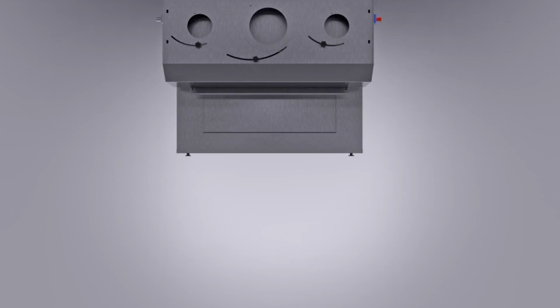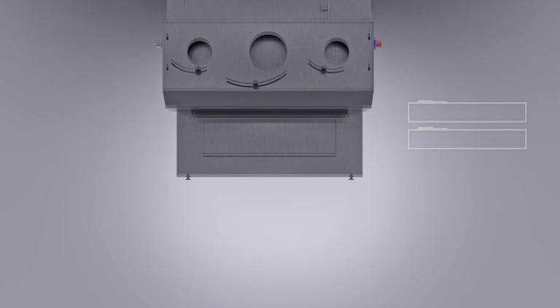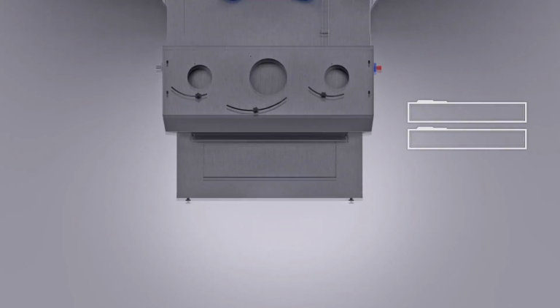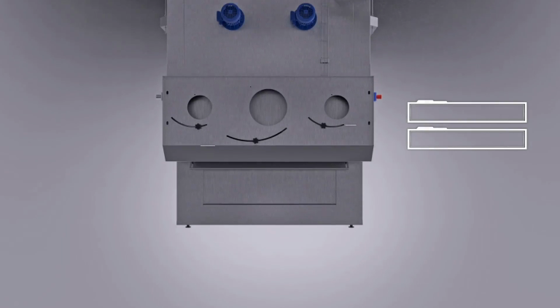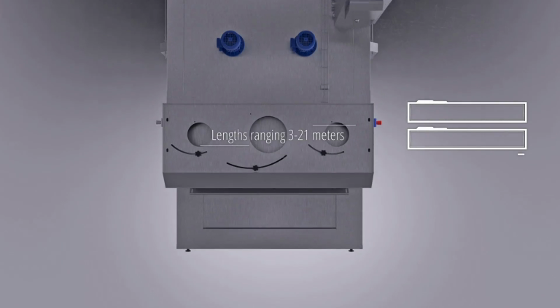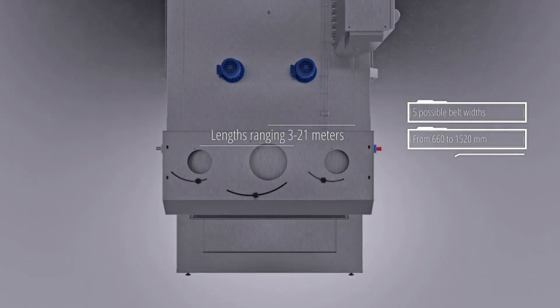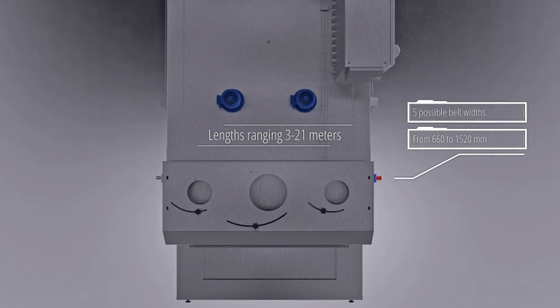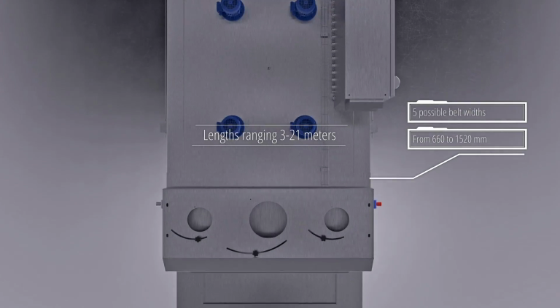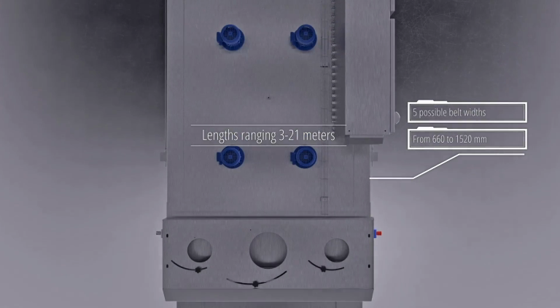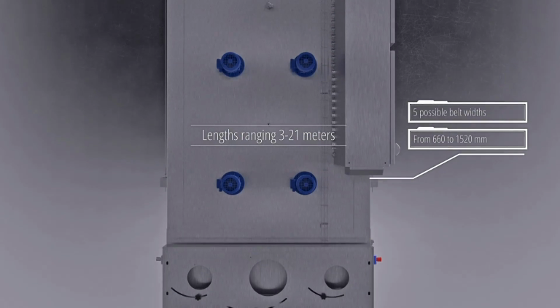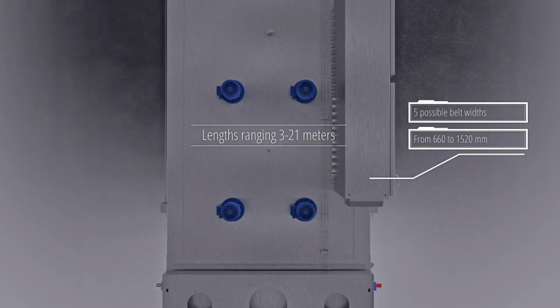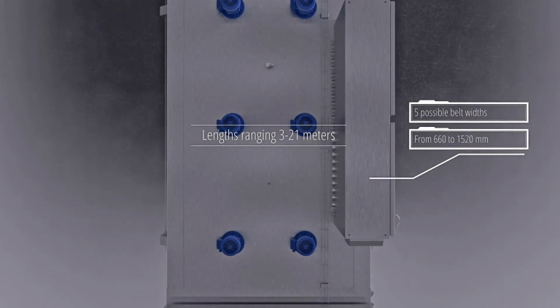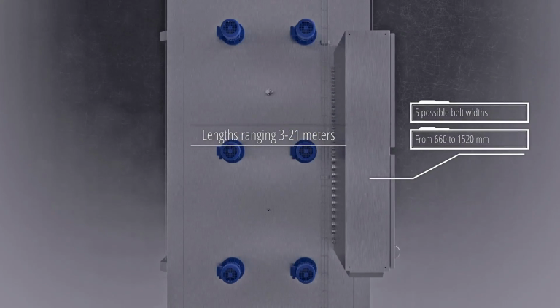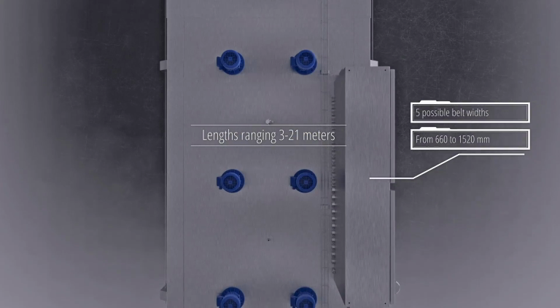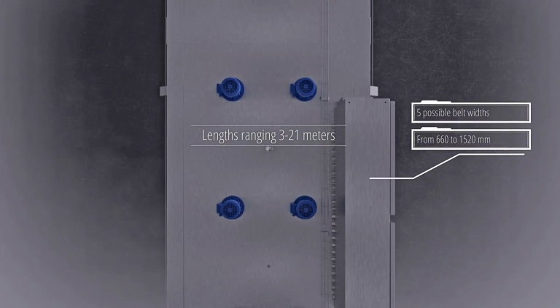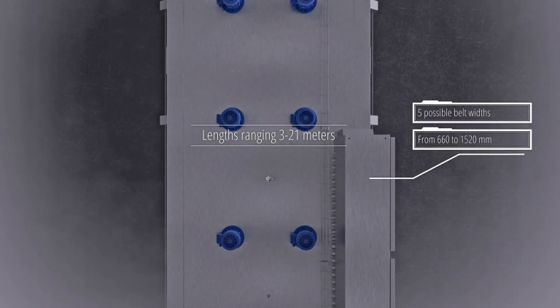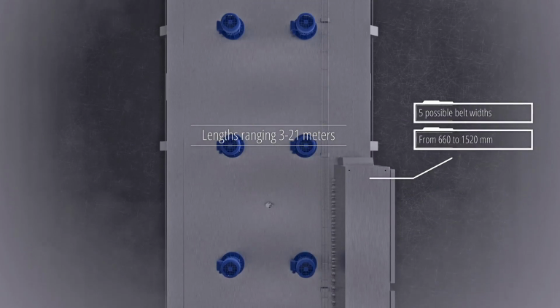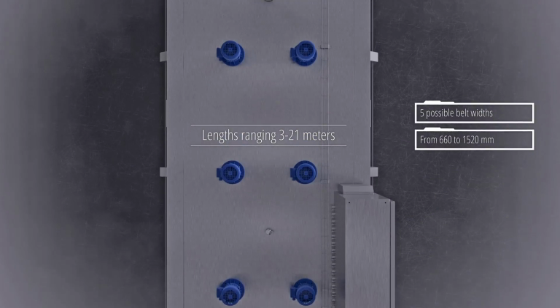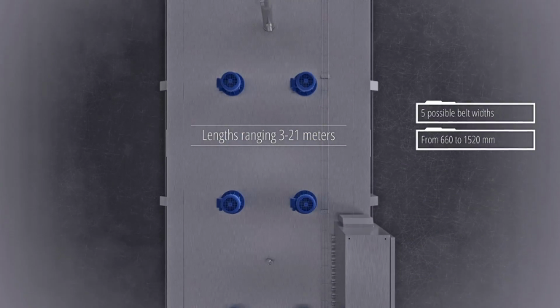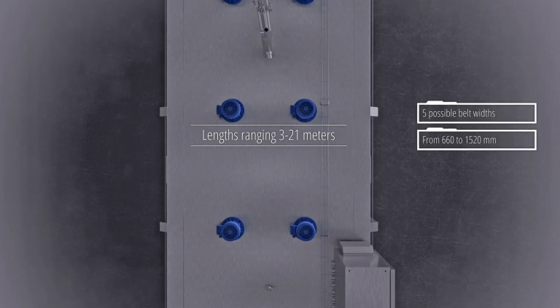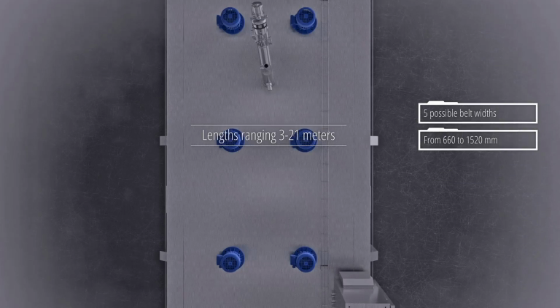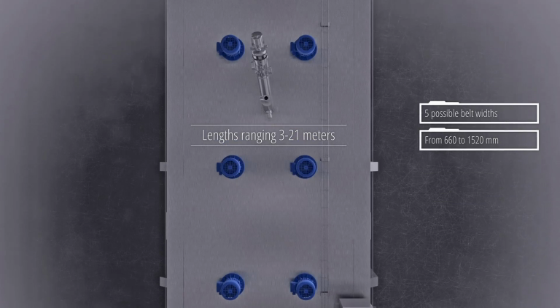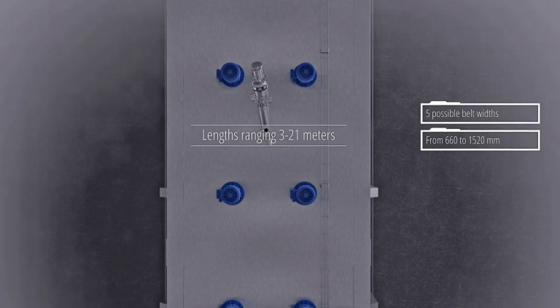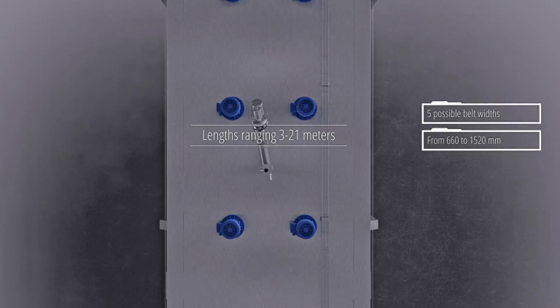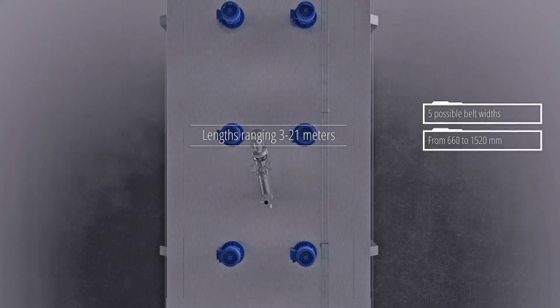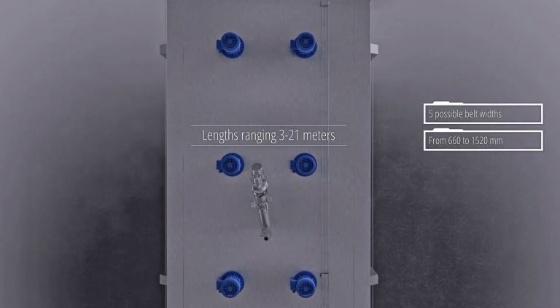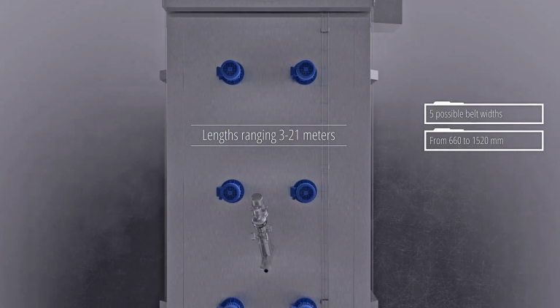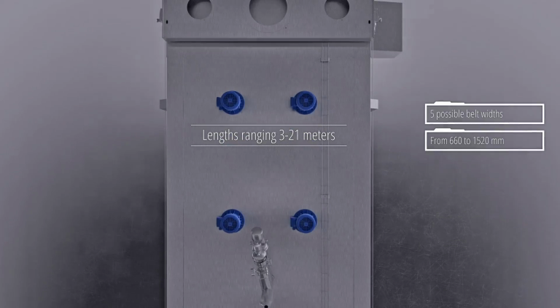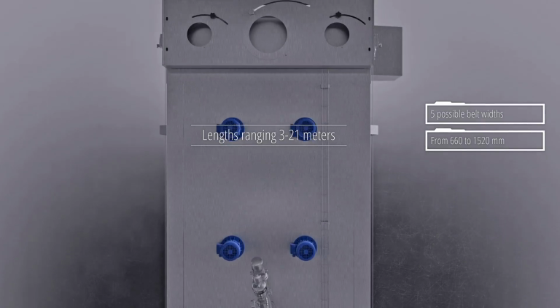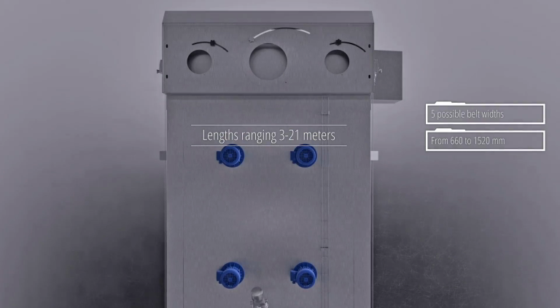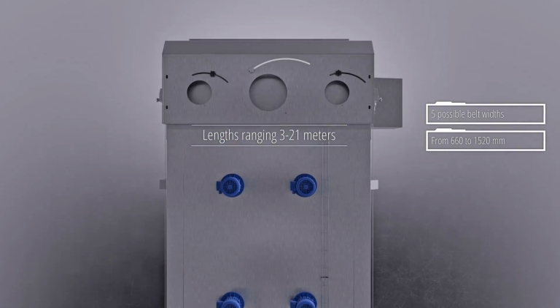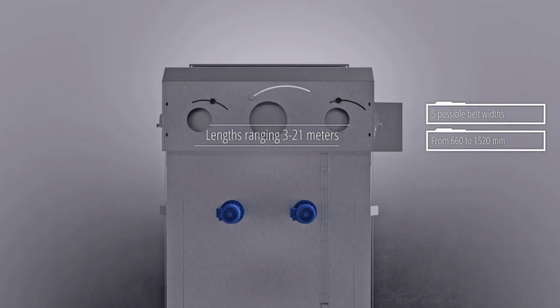Dormea in-line bottom drop freezers range from 3 to 21 meters in length, with five possible belt widths ranging from 660 to 1520 millimeters.